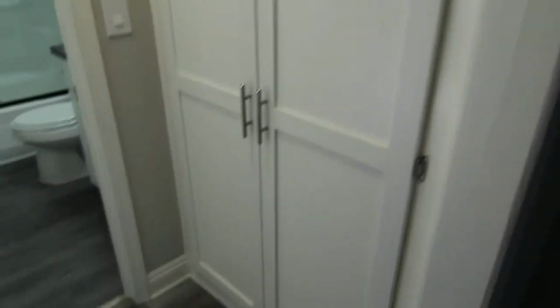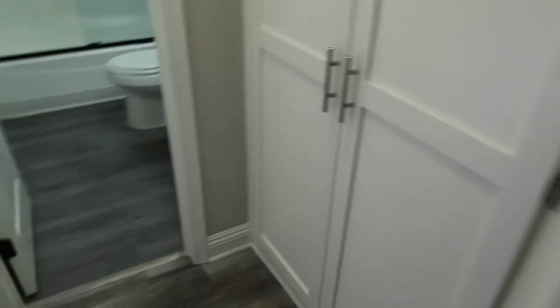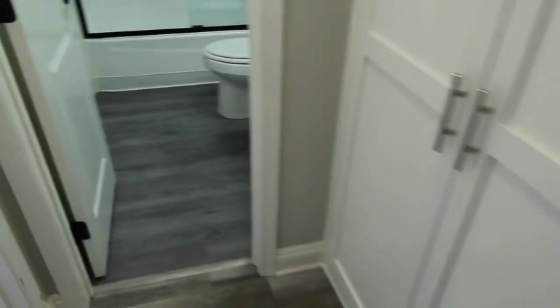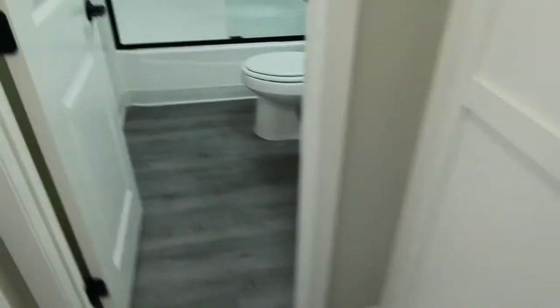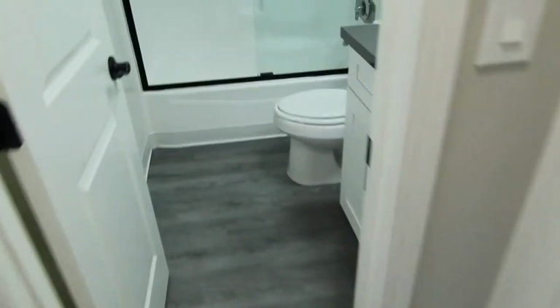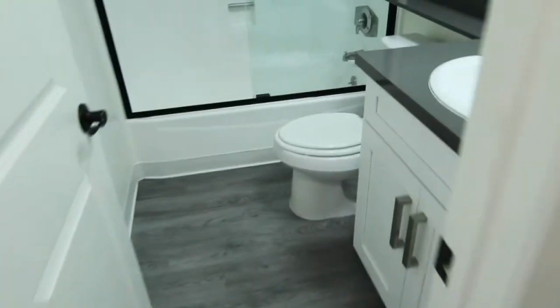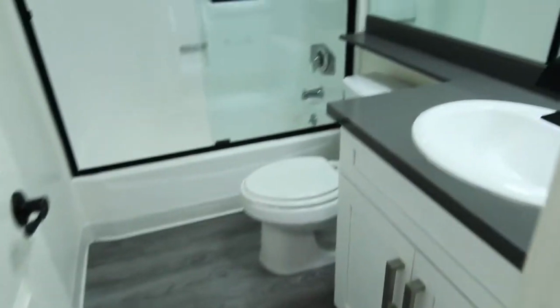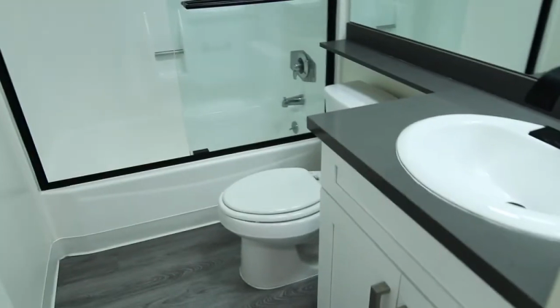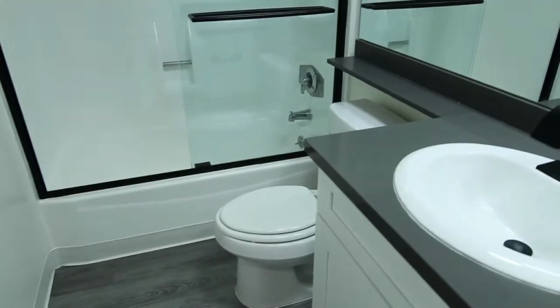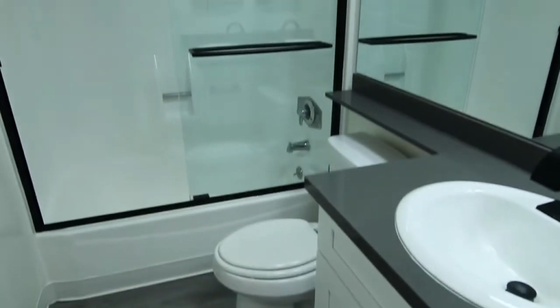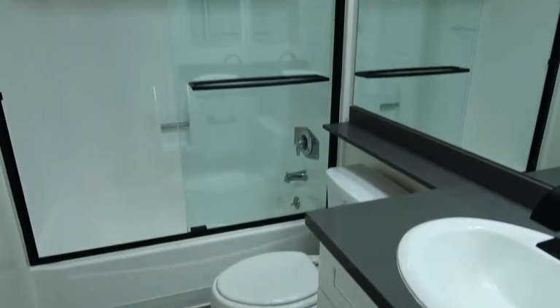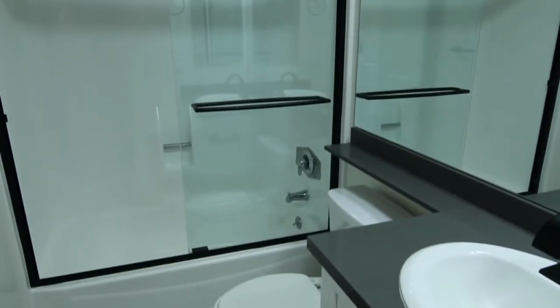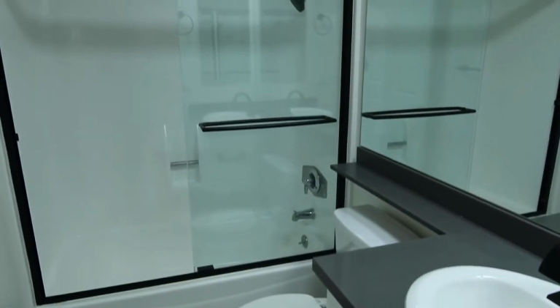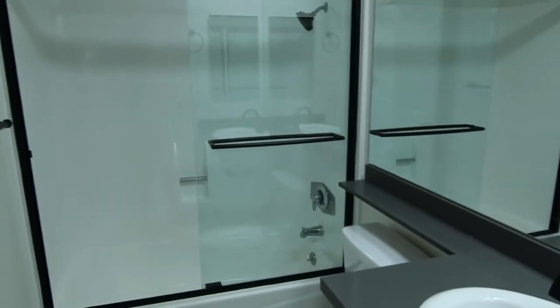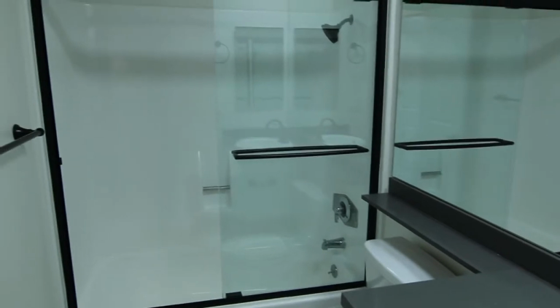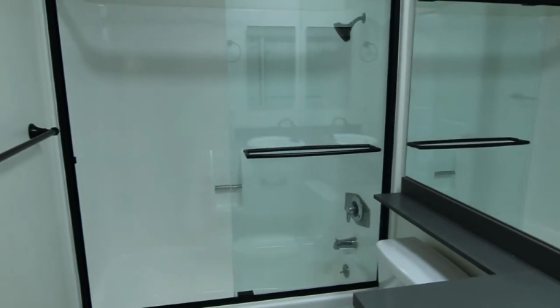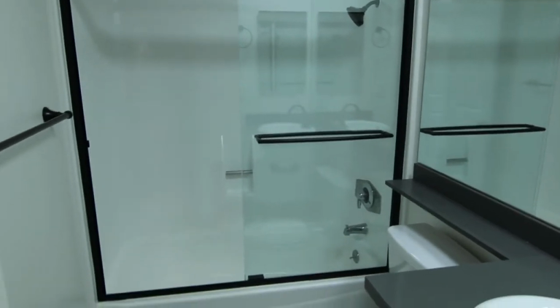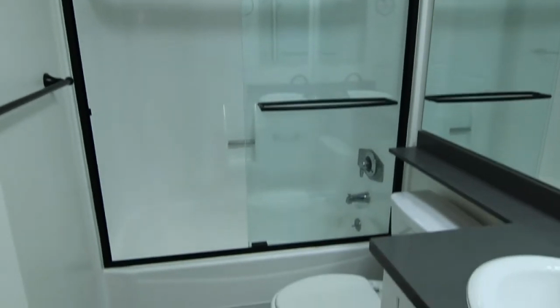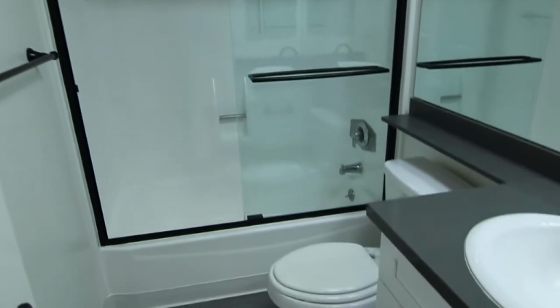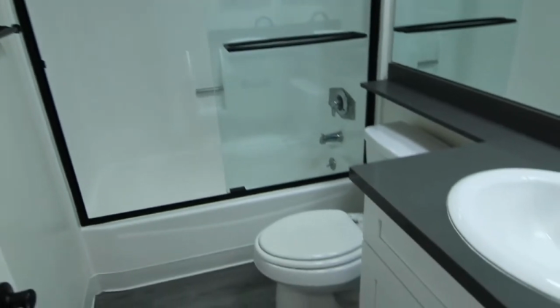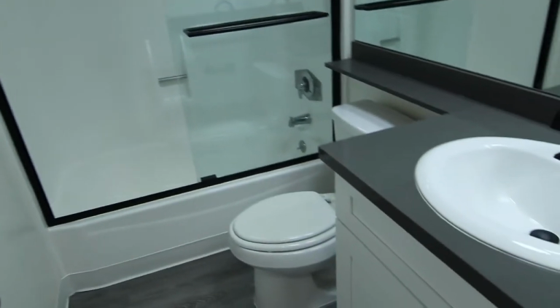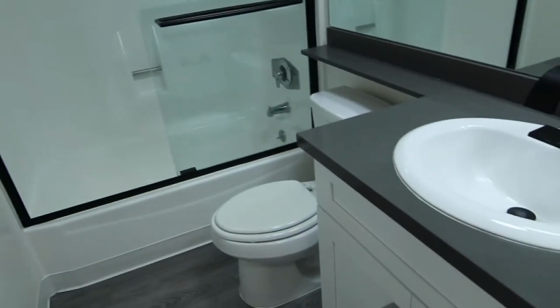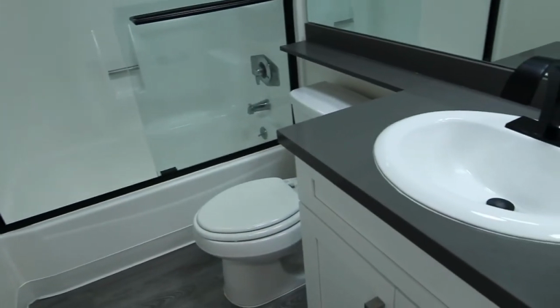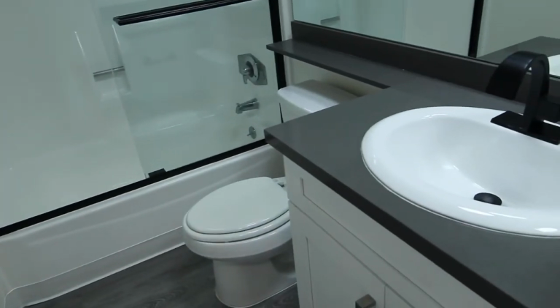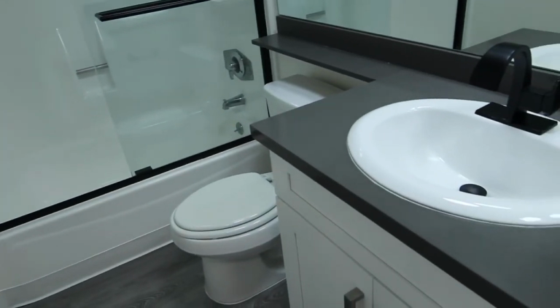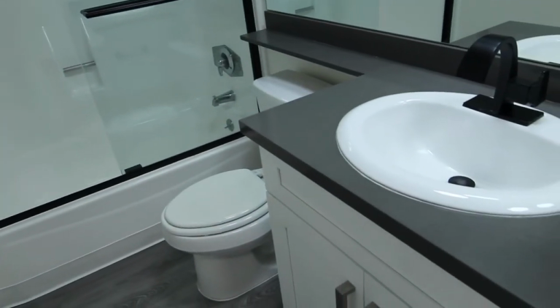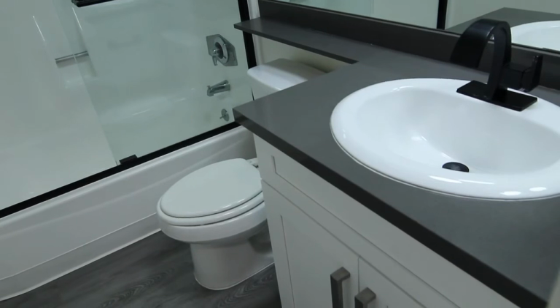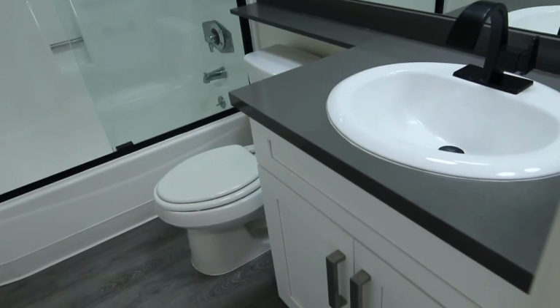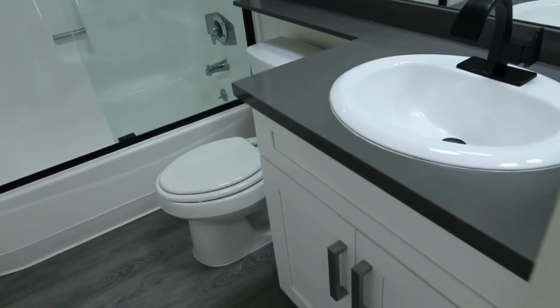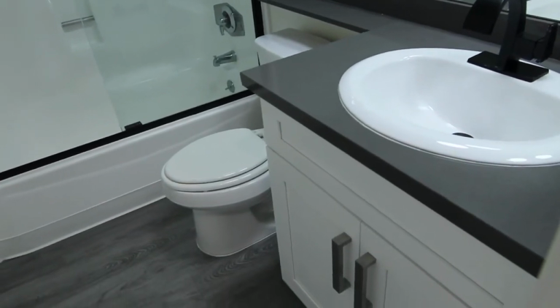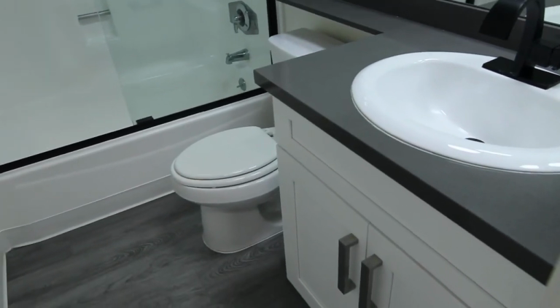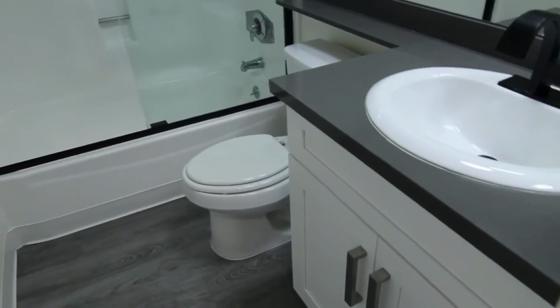This leads right into the bathroom. Shower bath combo on the rear. Toilet, sink, vanity — all newly remodeled.